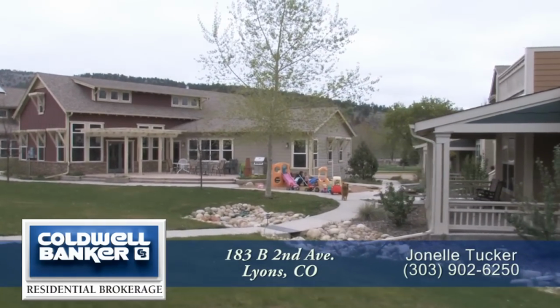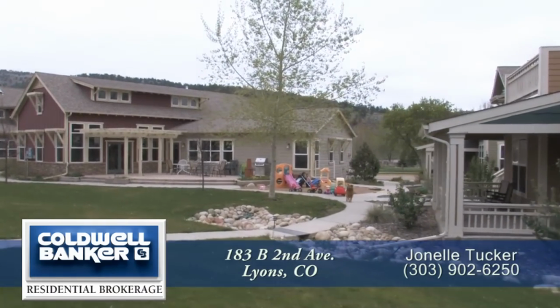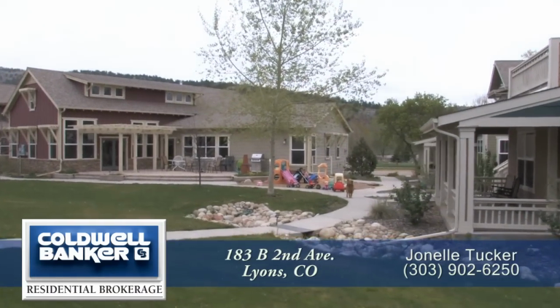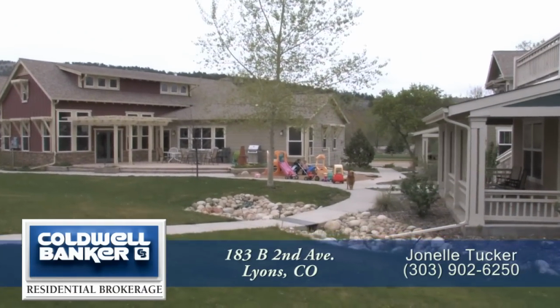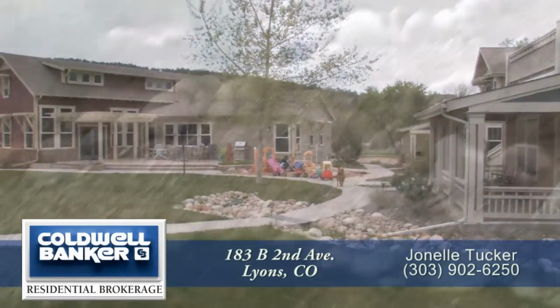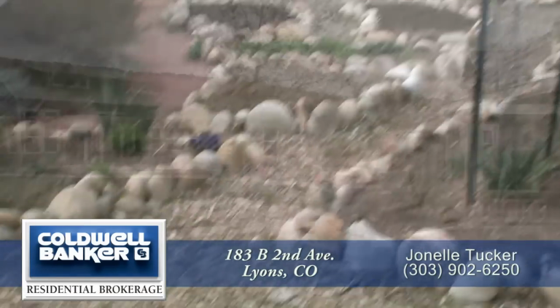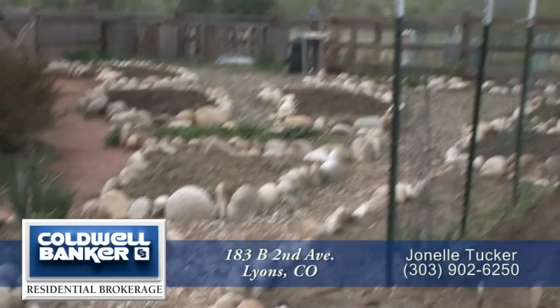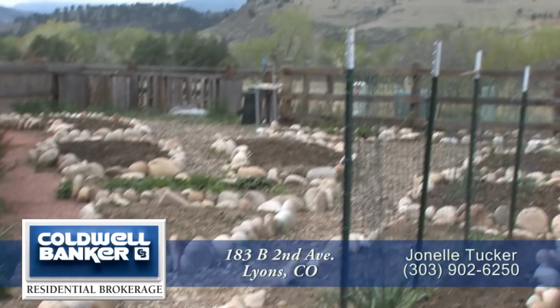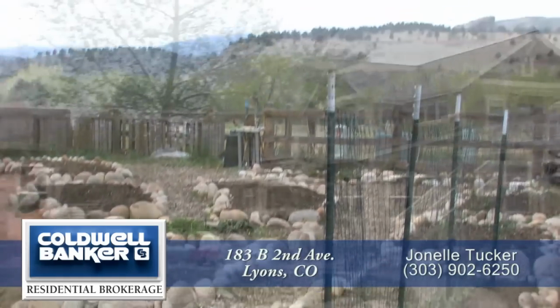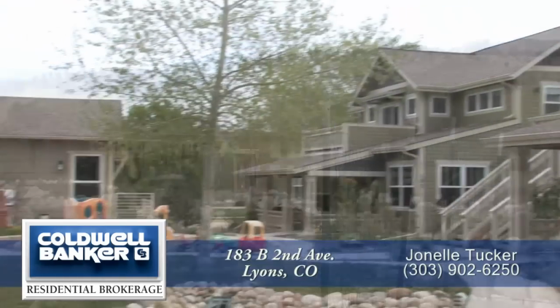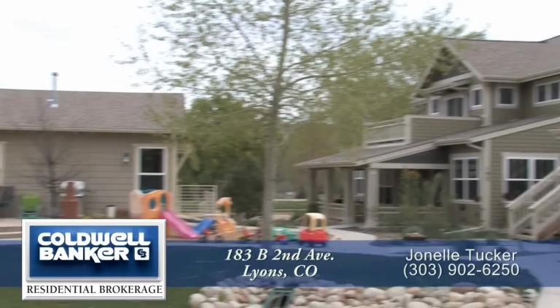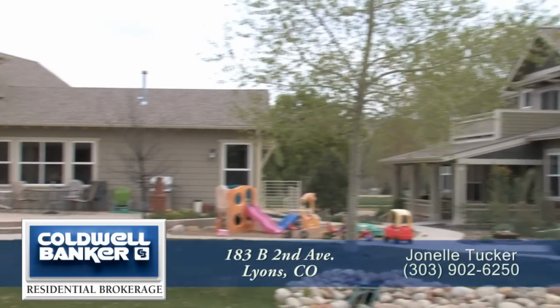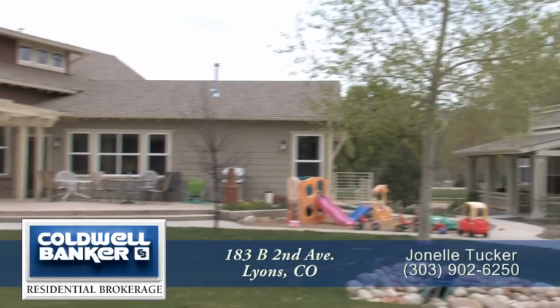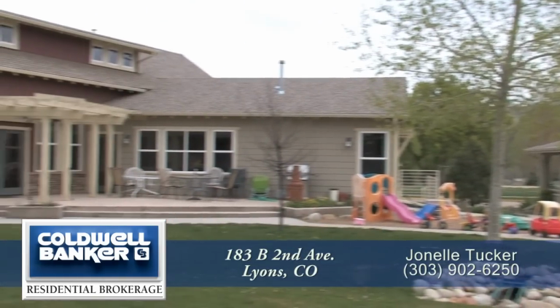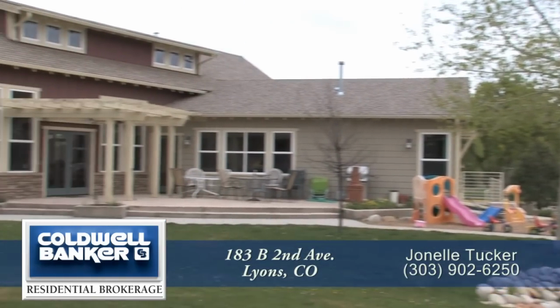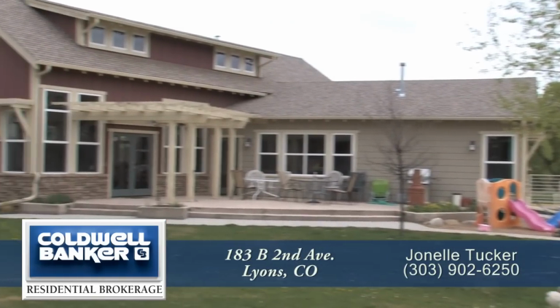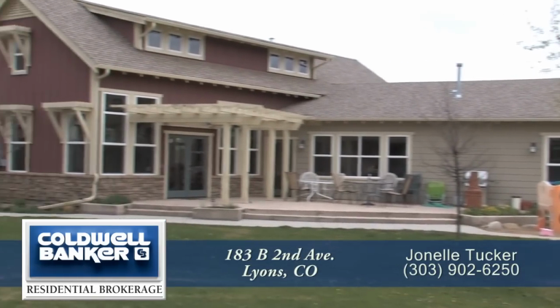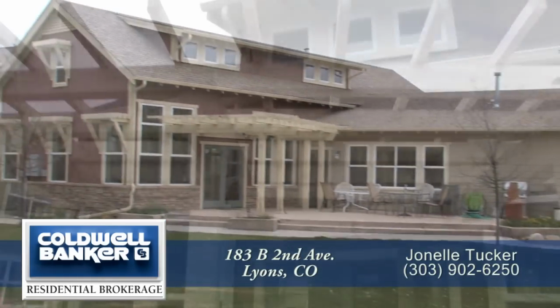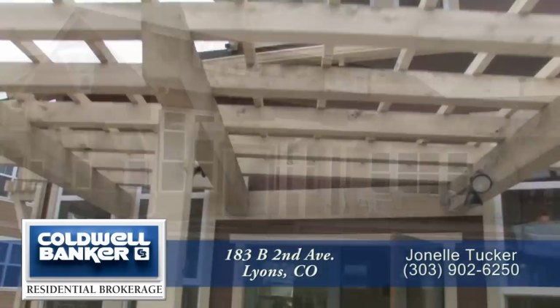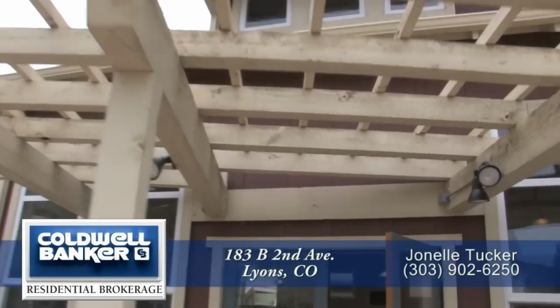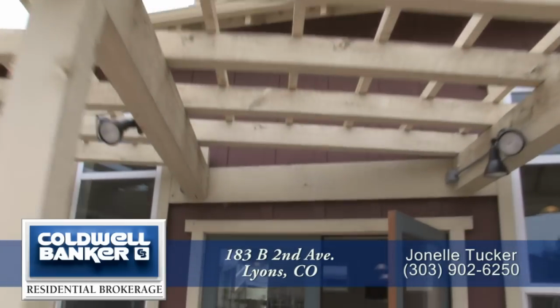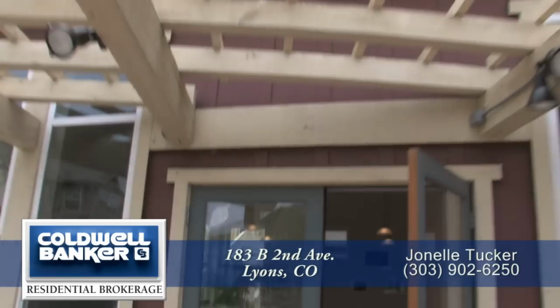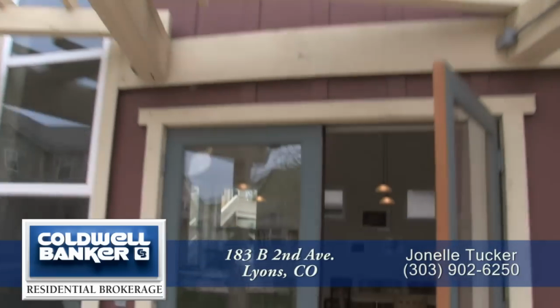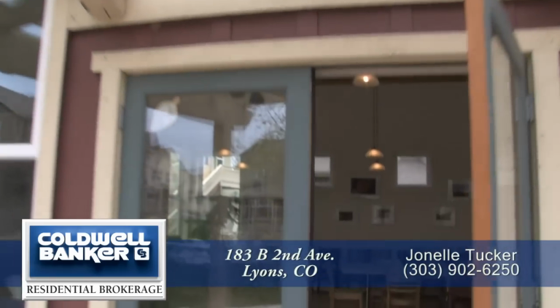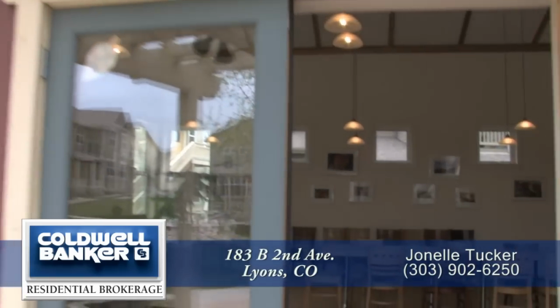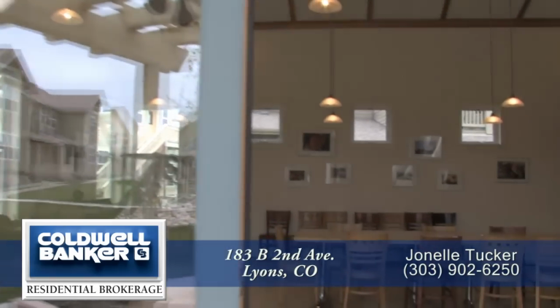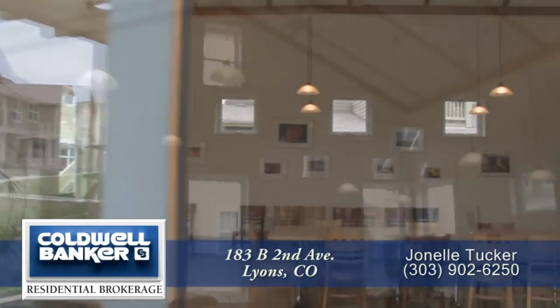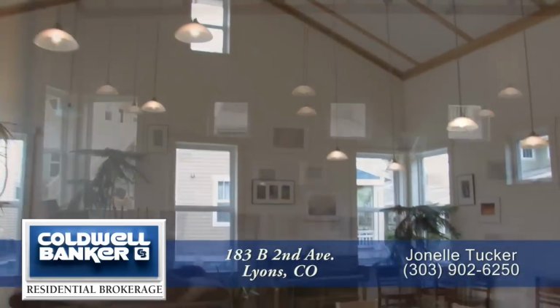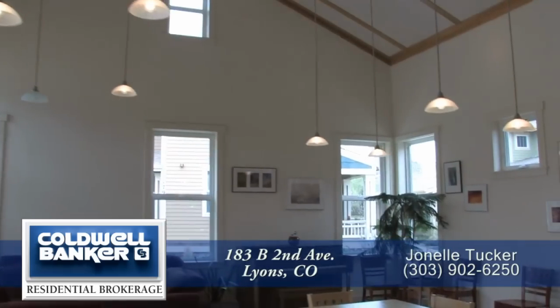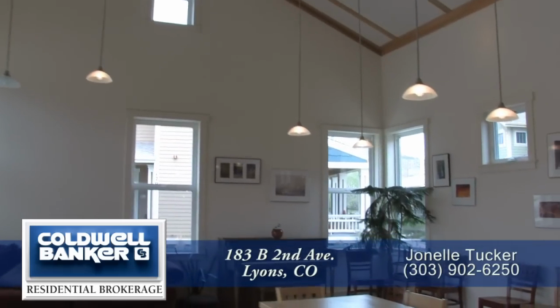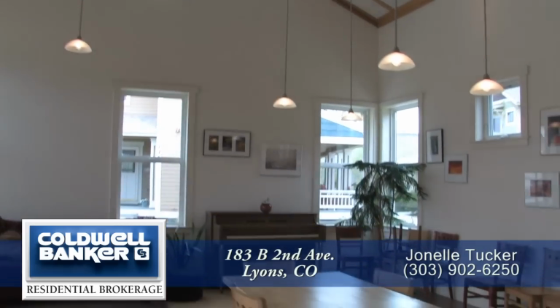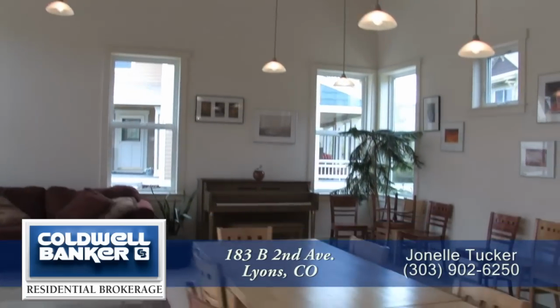Shared resources include the lovely courtyard, the organic community garden, and a large, well-appointed common house with storage in the basement. The common house features a great room used for a variety of classes, entertaining, meetings, and events.